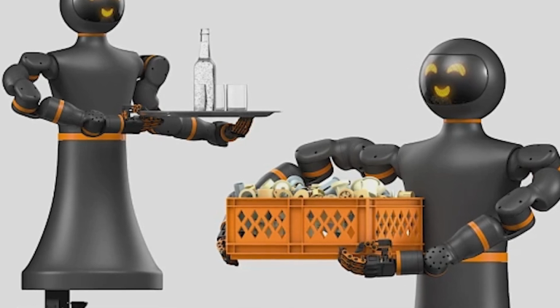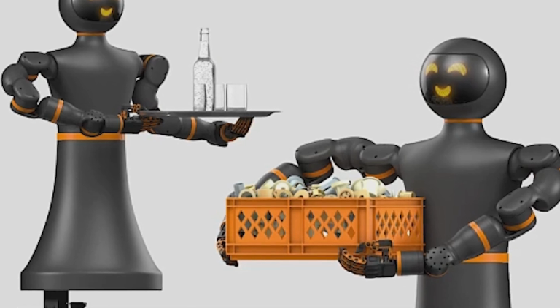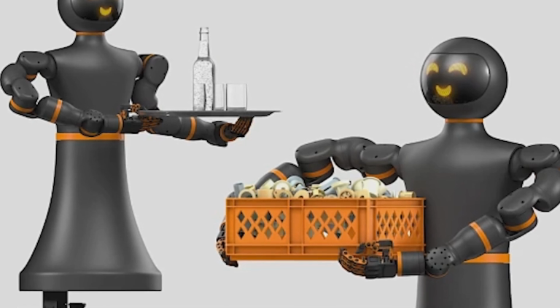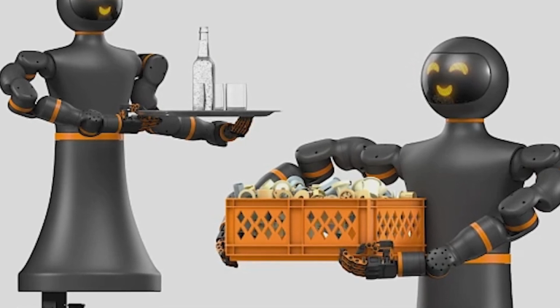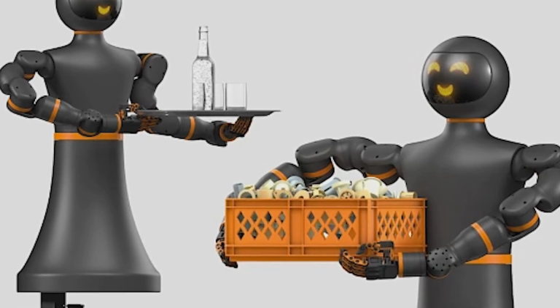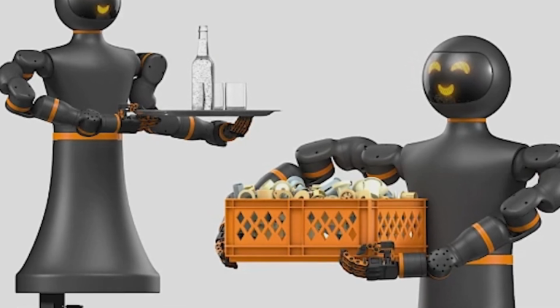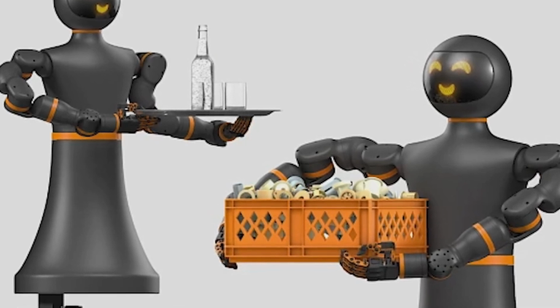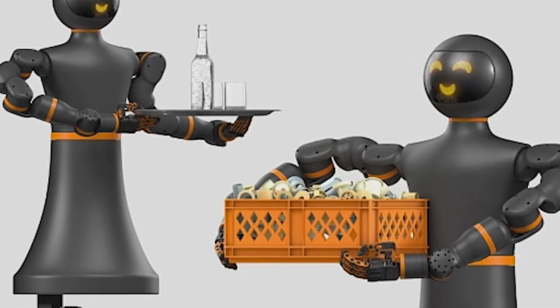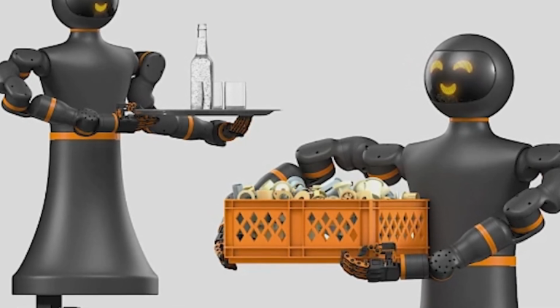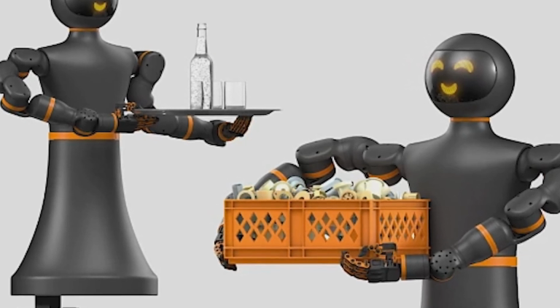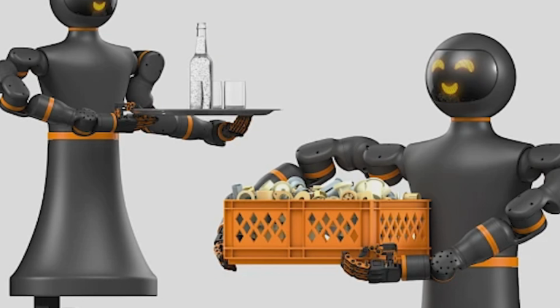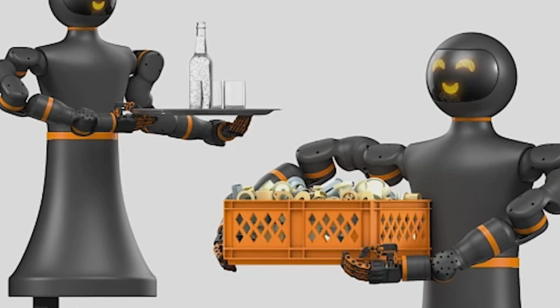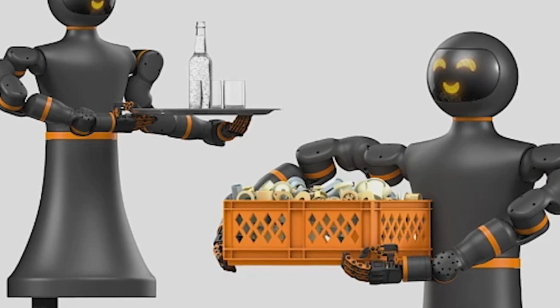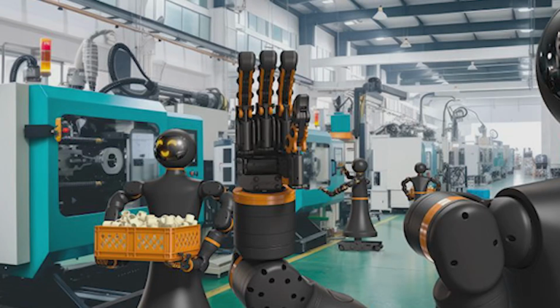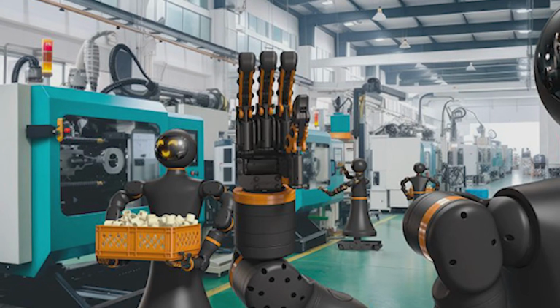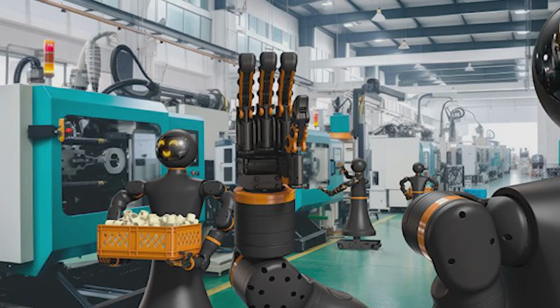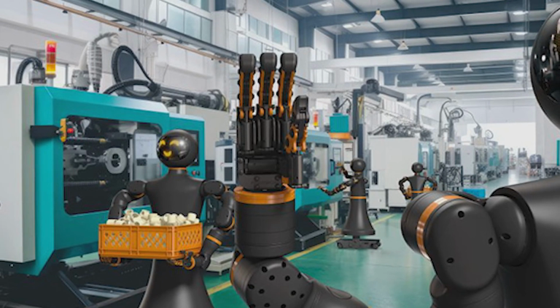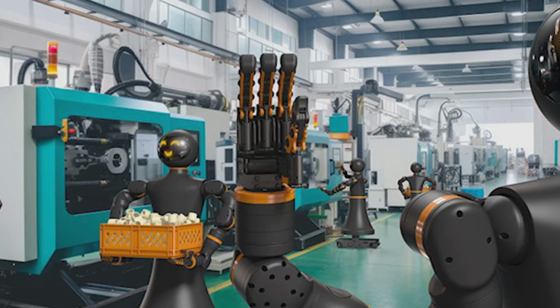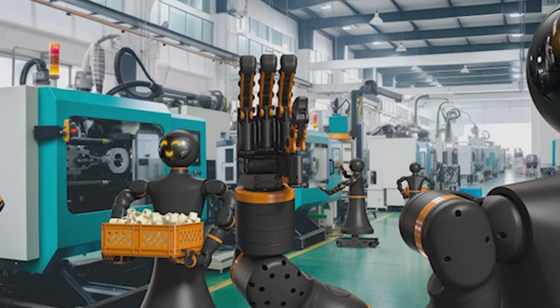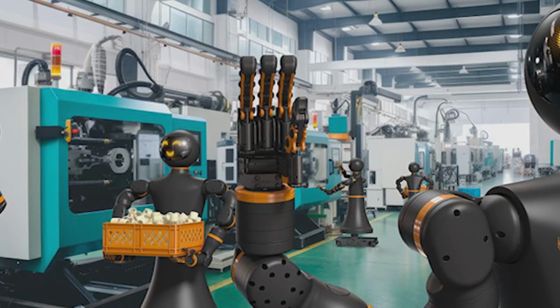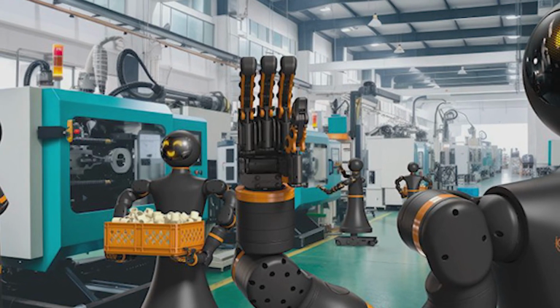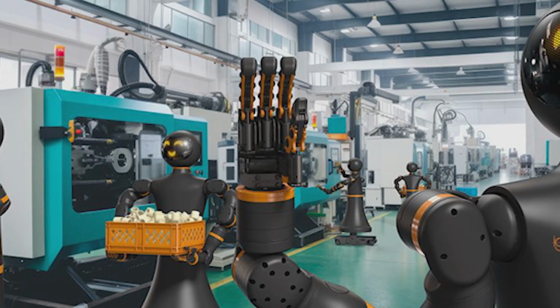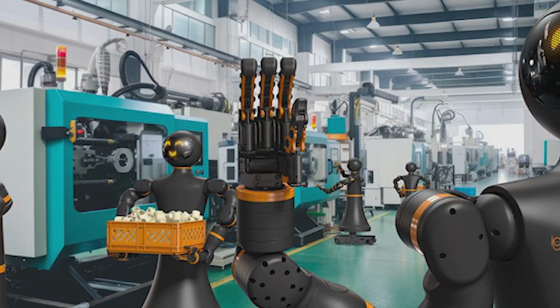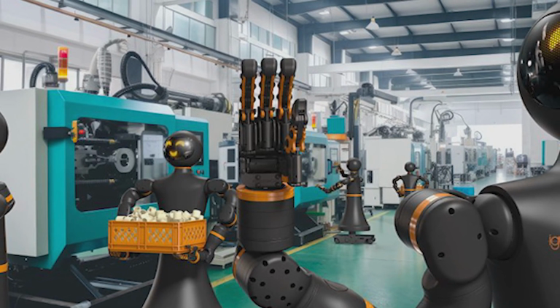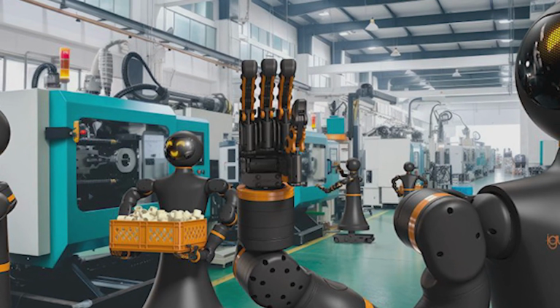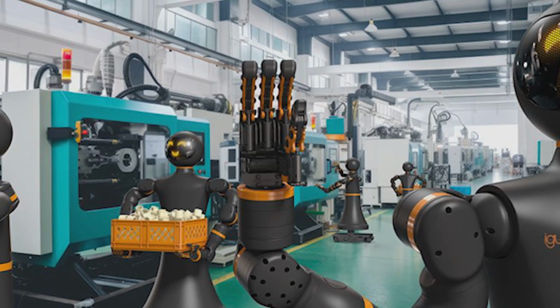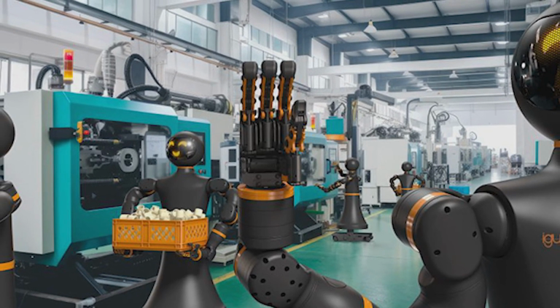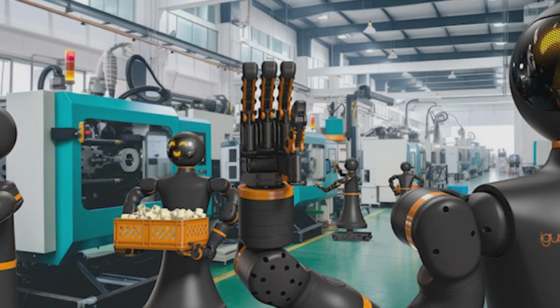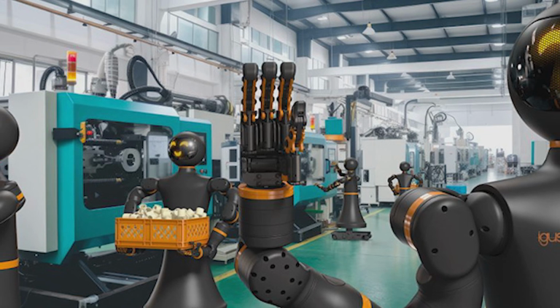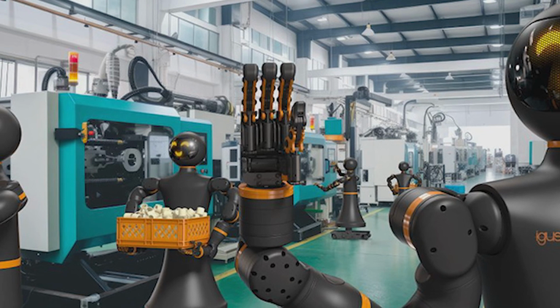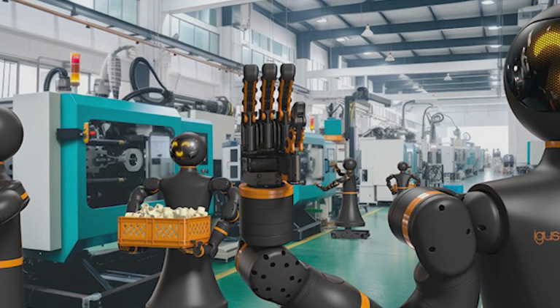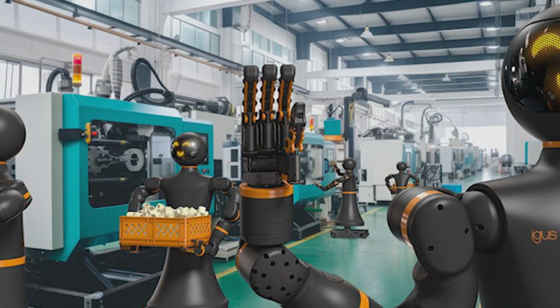Standing at 1 meter and 70 centimeters tall, equipped with dual arms, bionic hands, and cutting-edge technology, the IGI-RAB is designed to be versatile, accessible, and efficient.